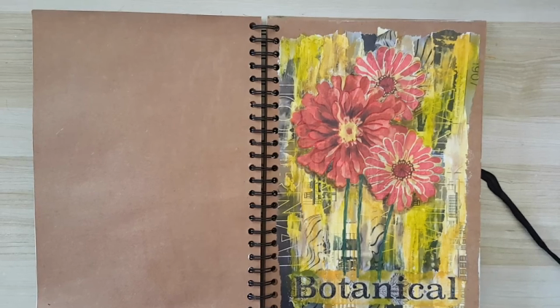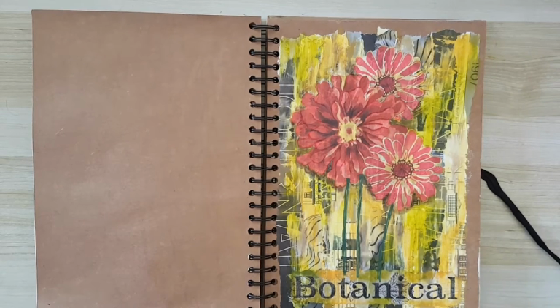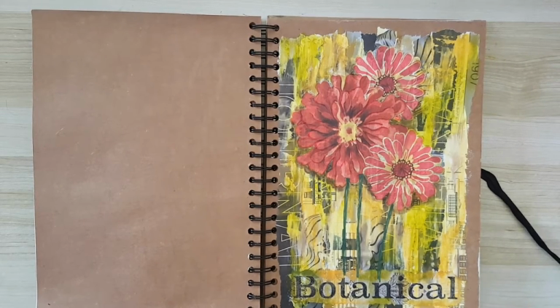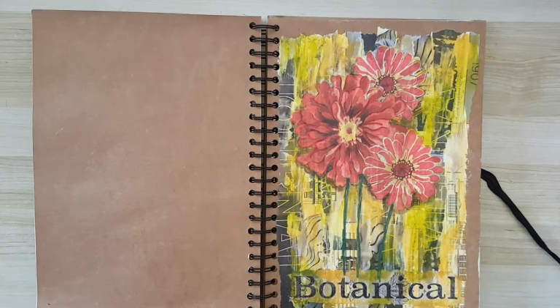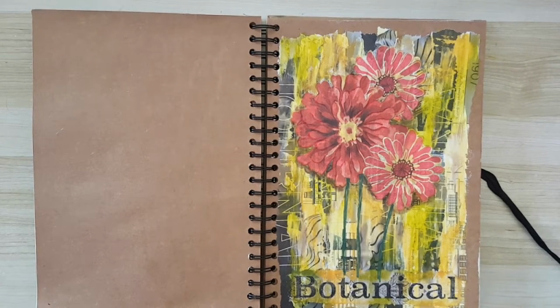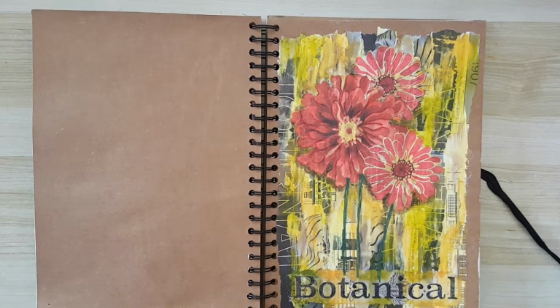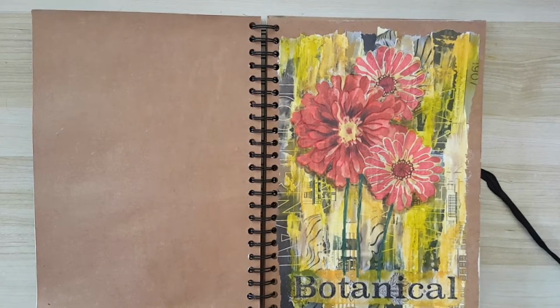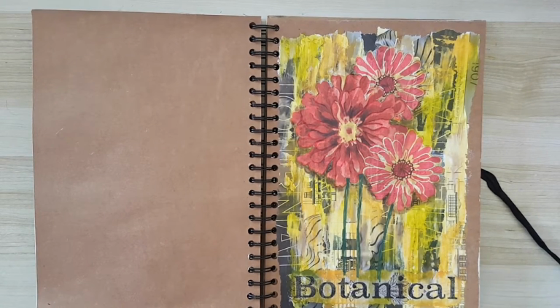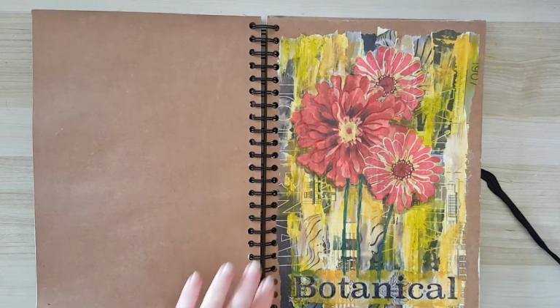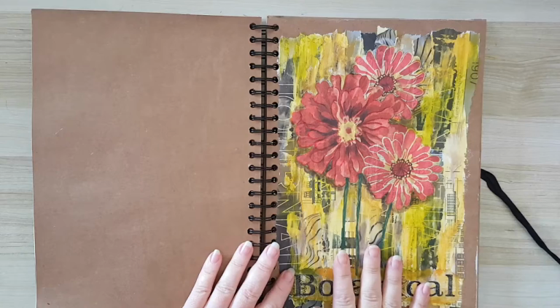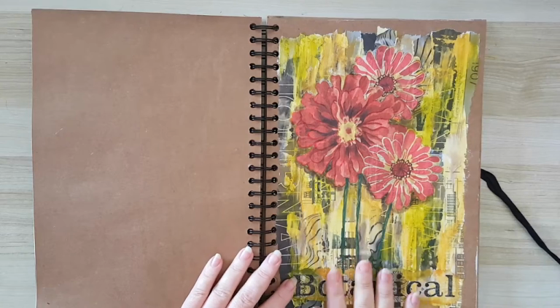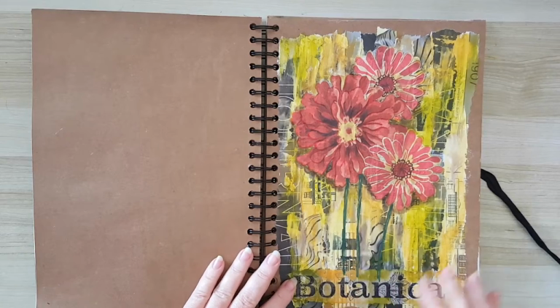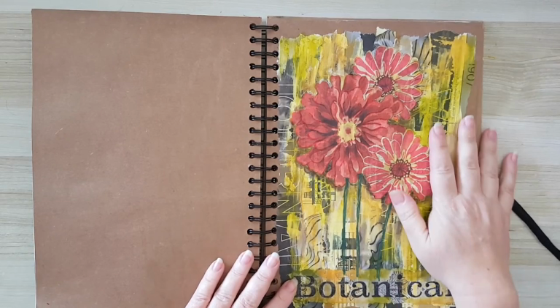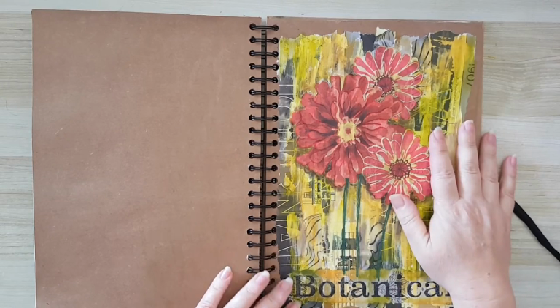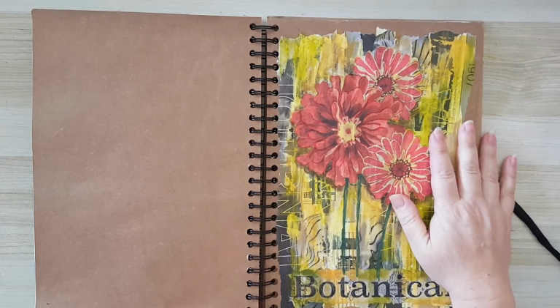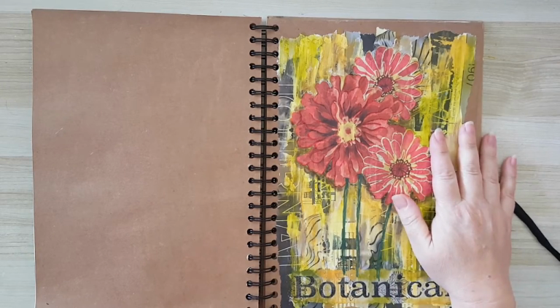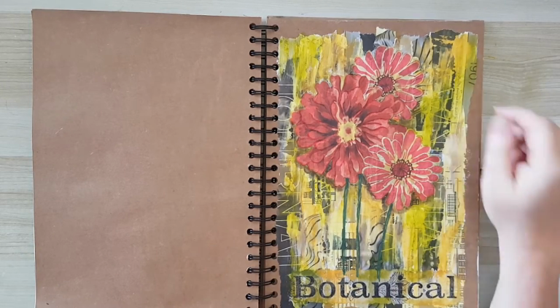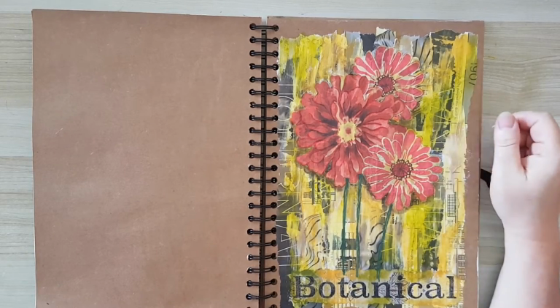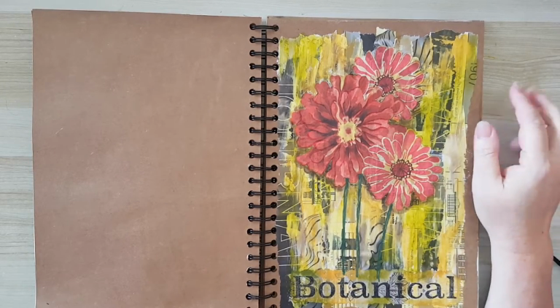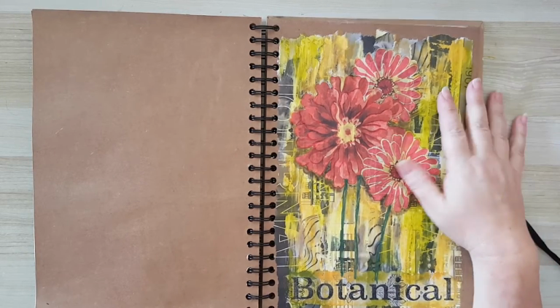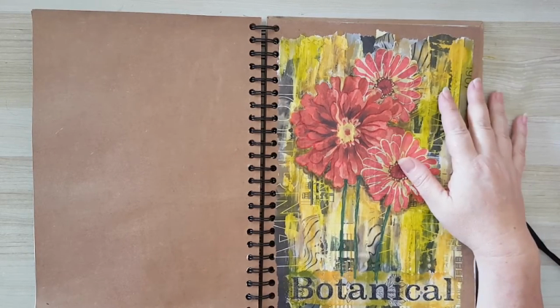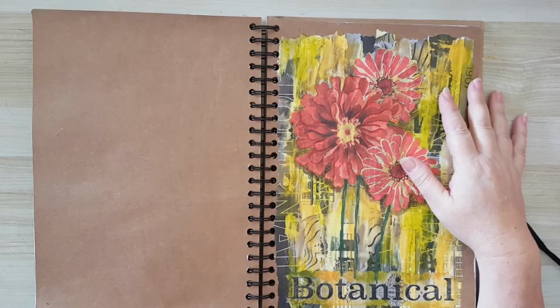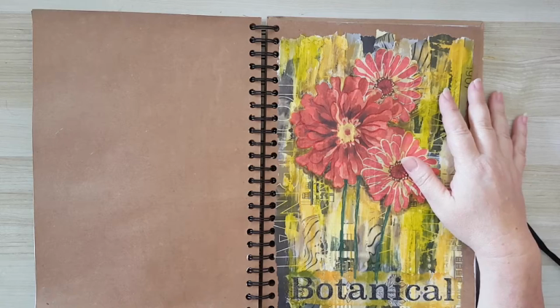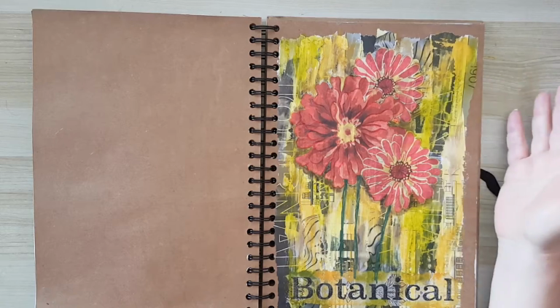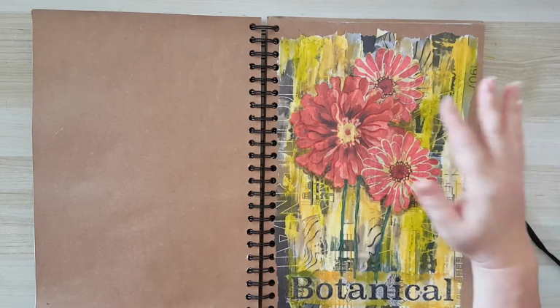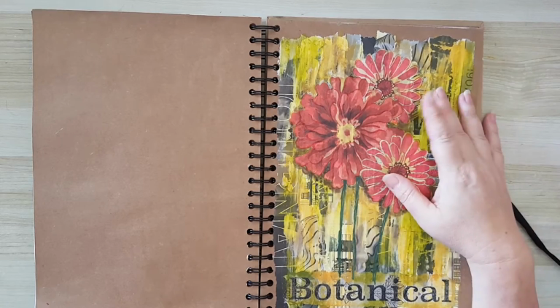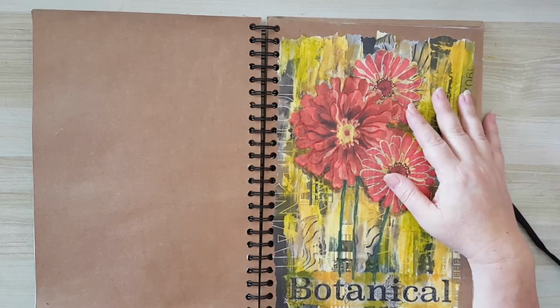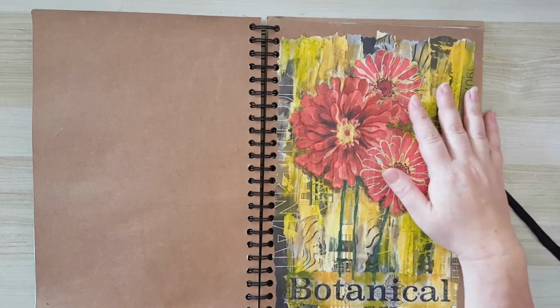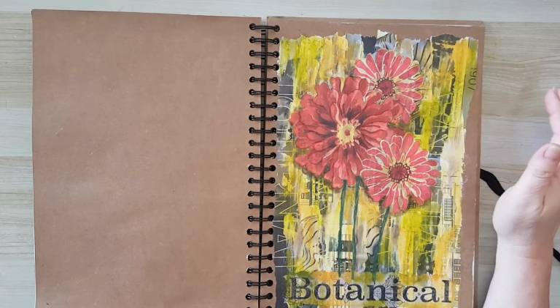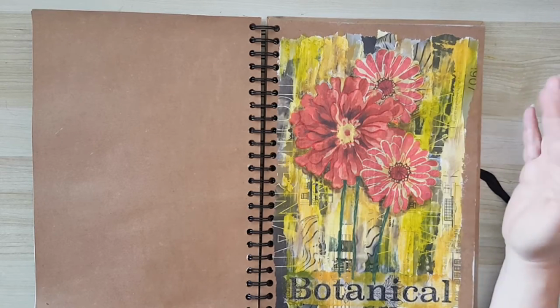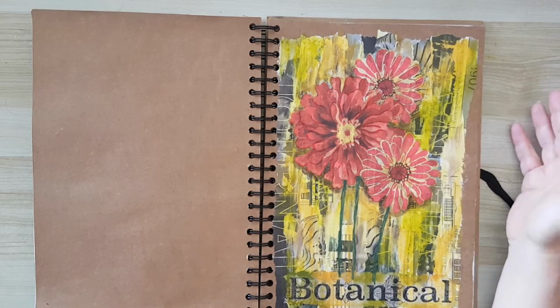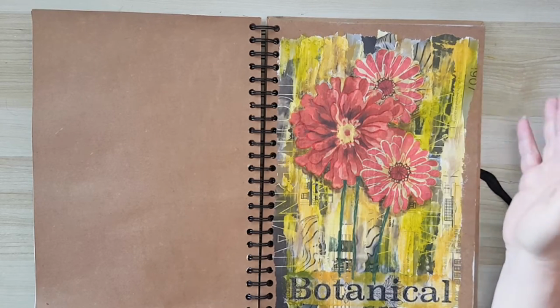Hi everyone! I drew on a page today — I made this one a few days ago and posted it on Facebook, and I was asked to make a video showing how I did it, so I'm going to do something similar.